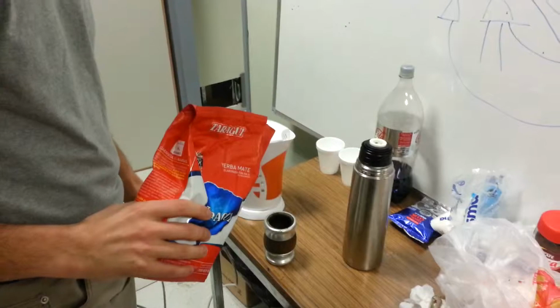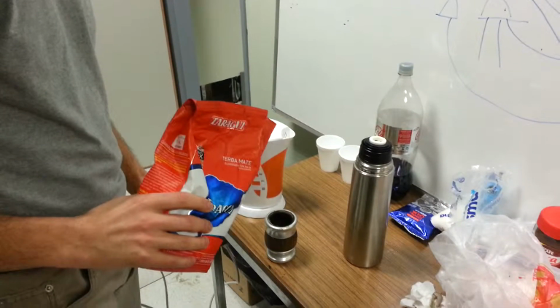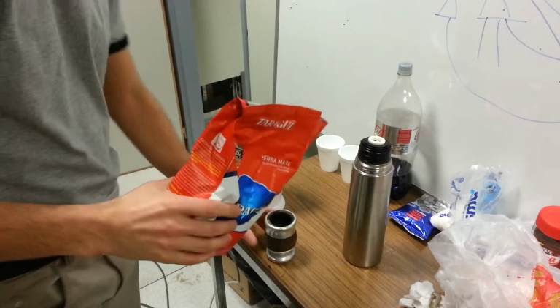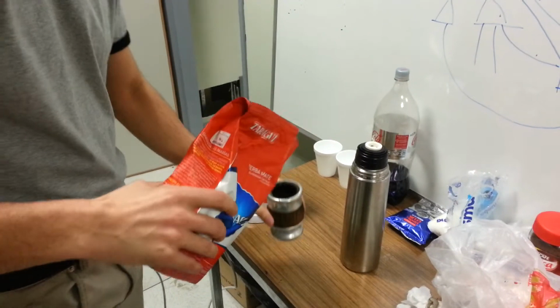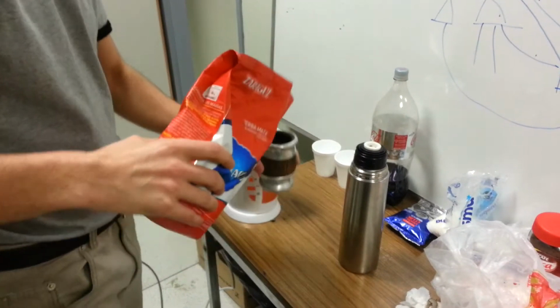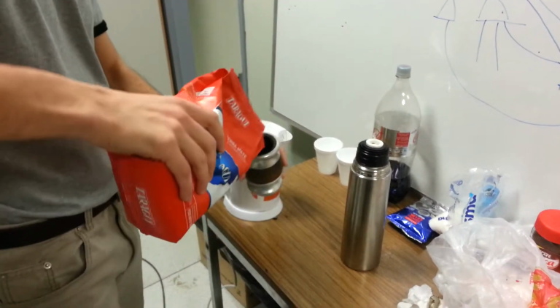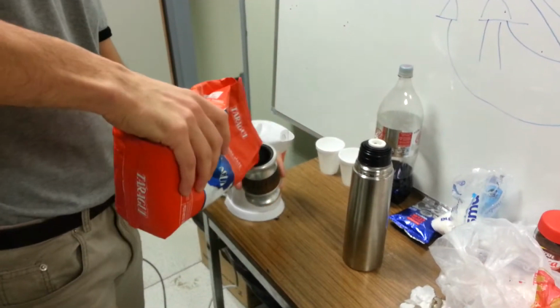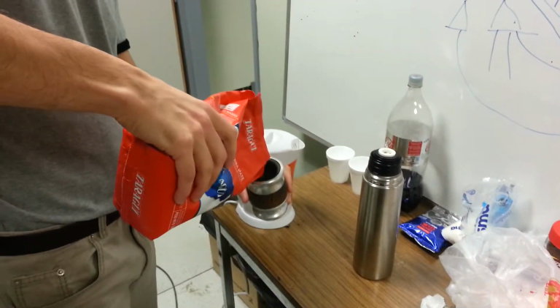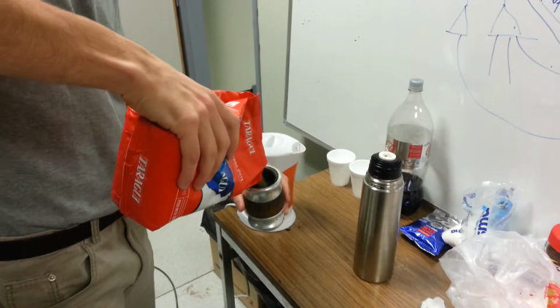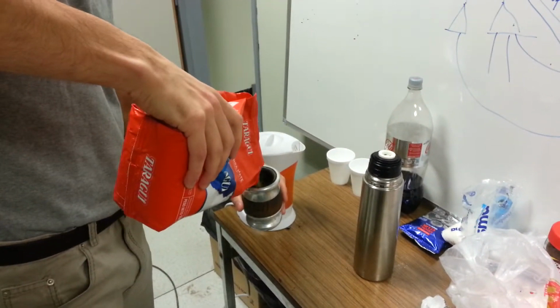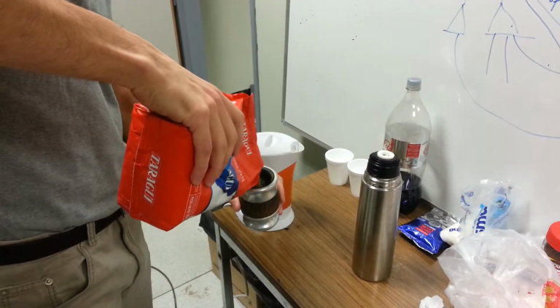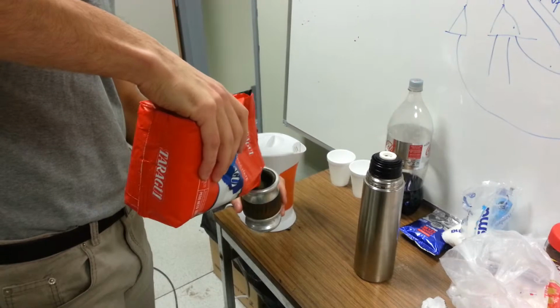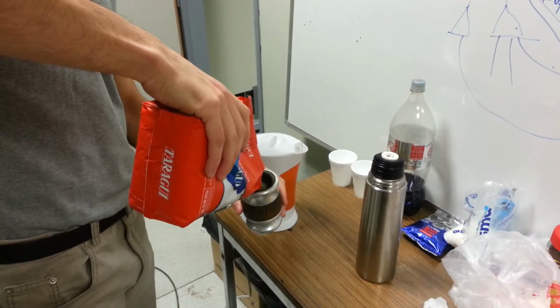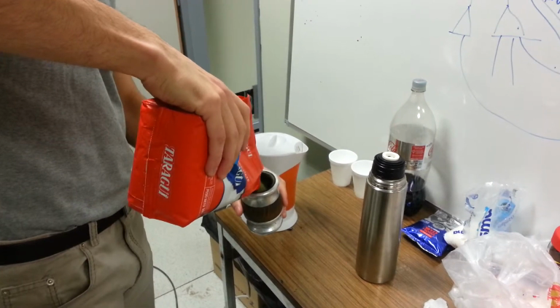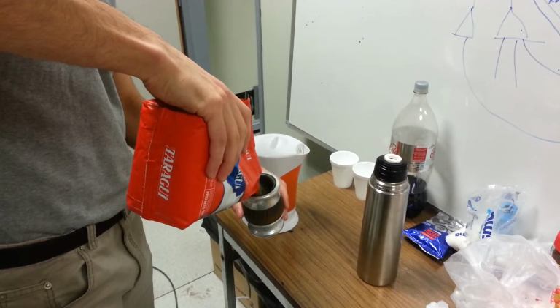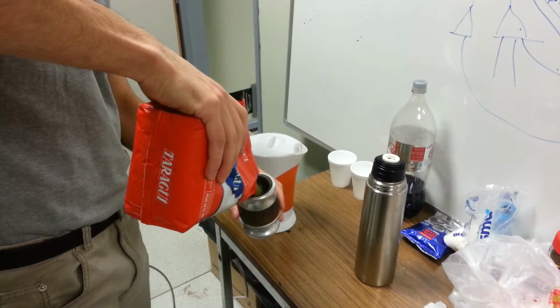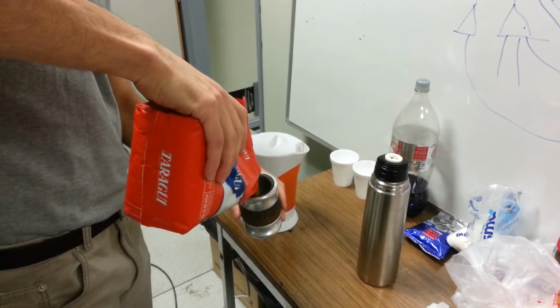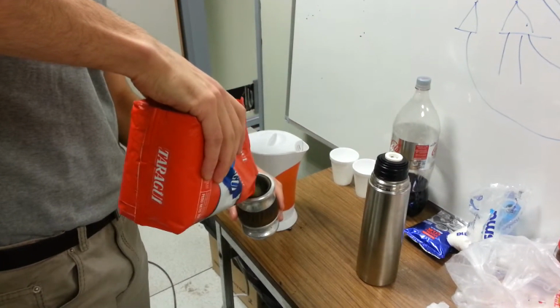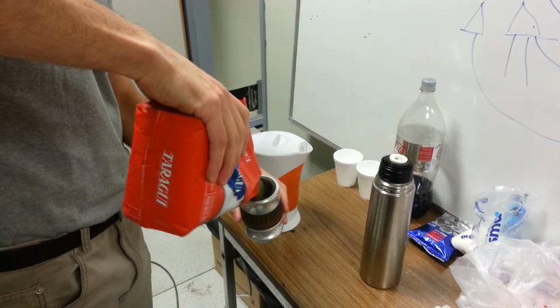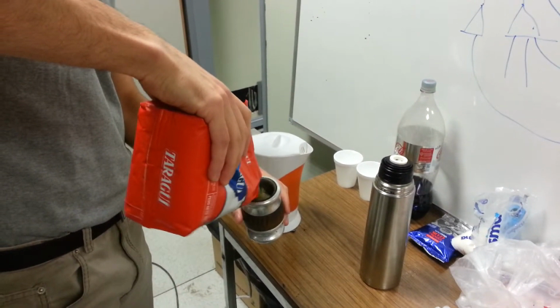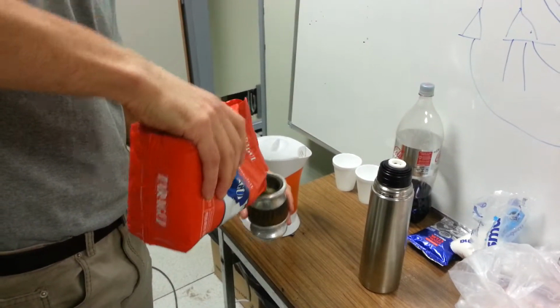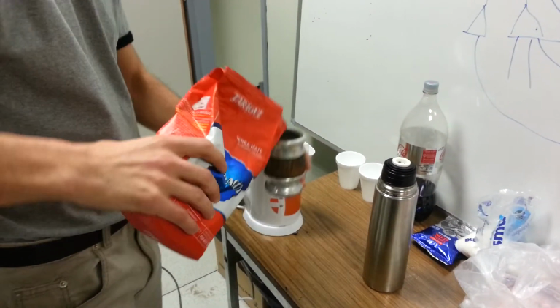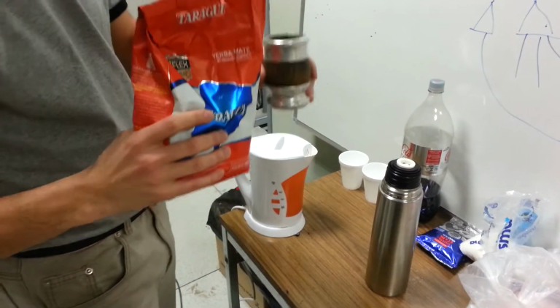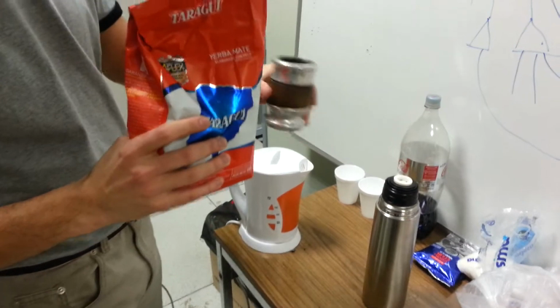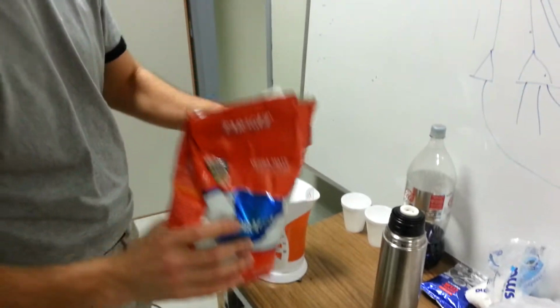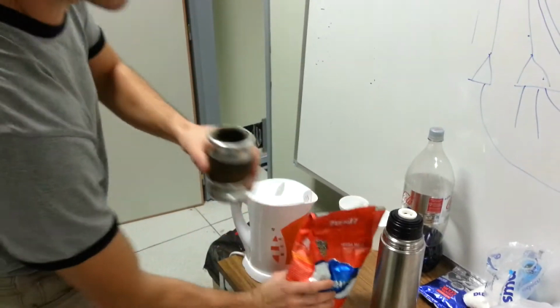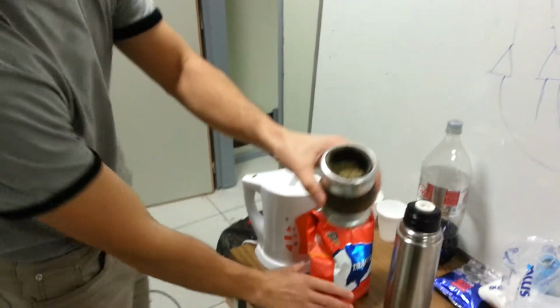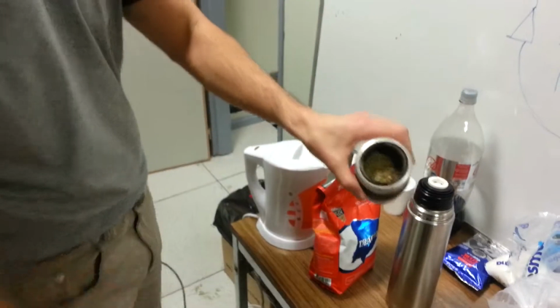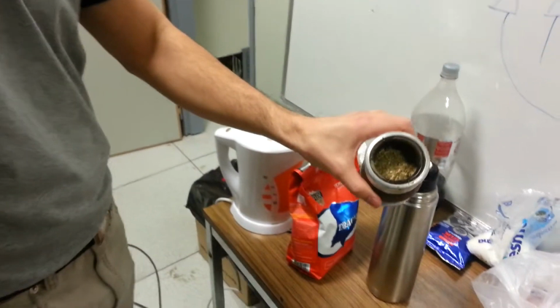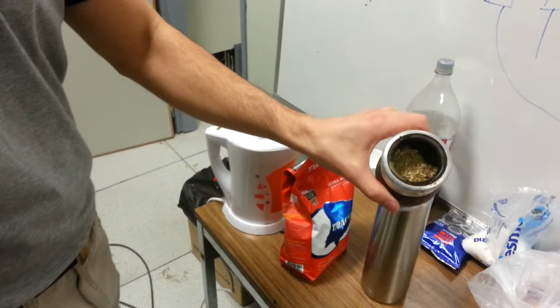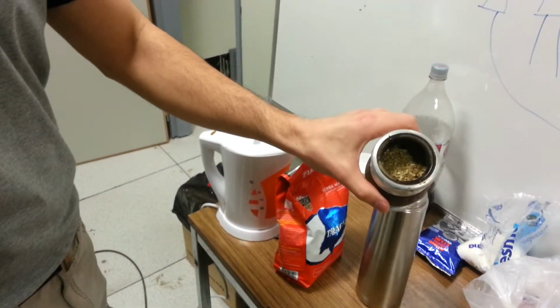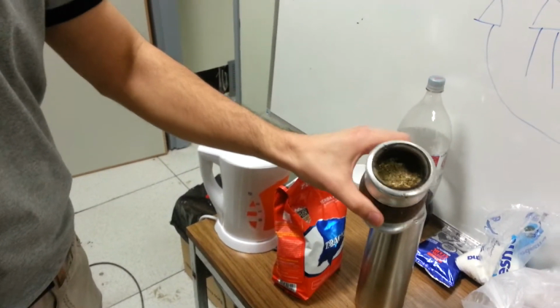Ok, let's prepare mate. Not full of yerba, like this. No, not full.